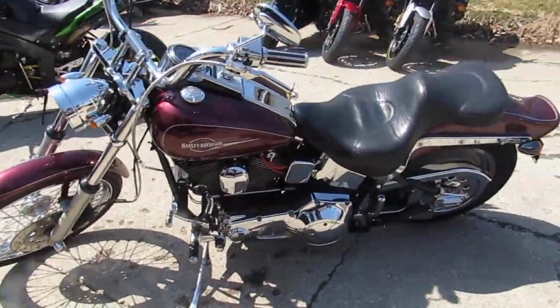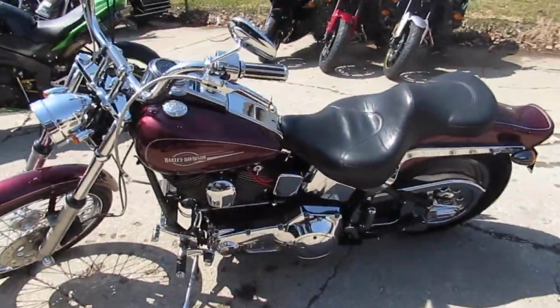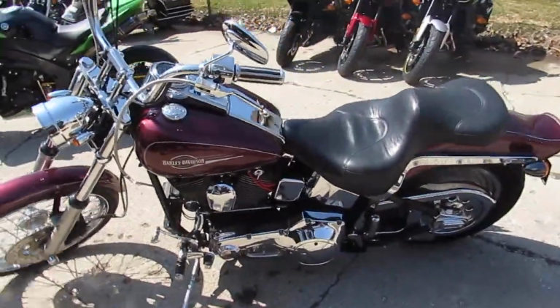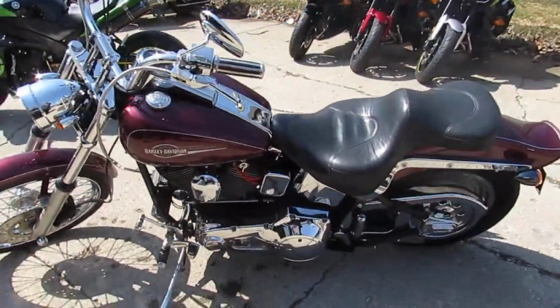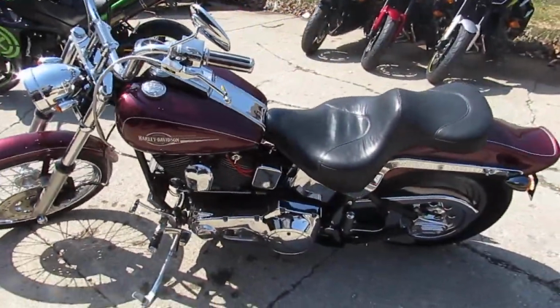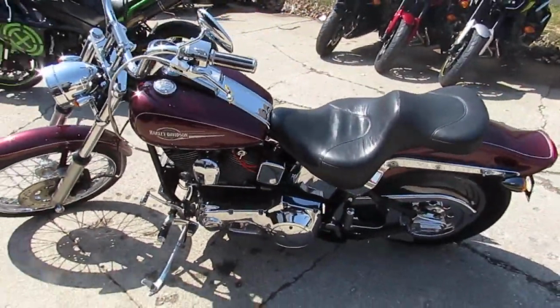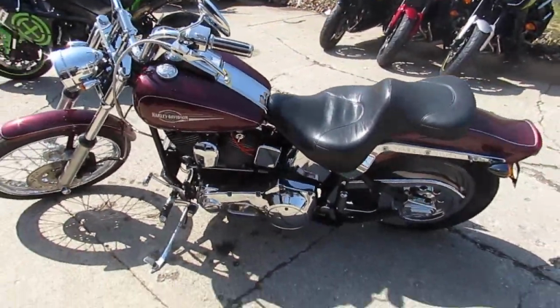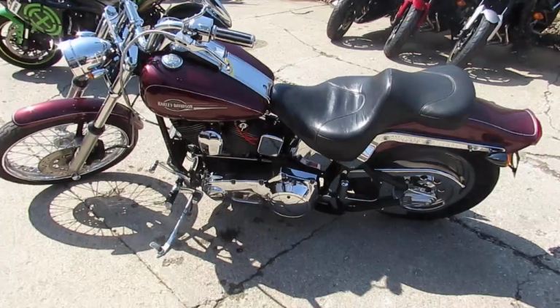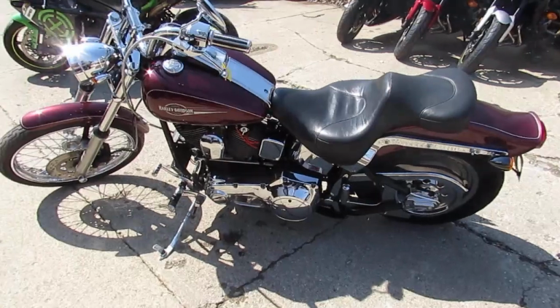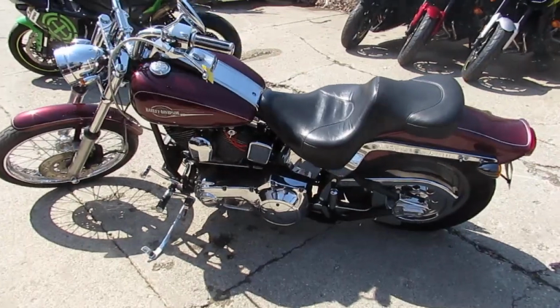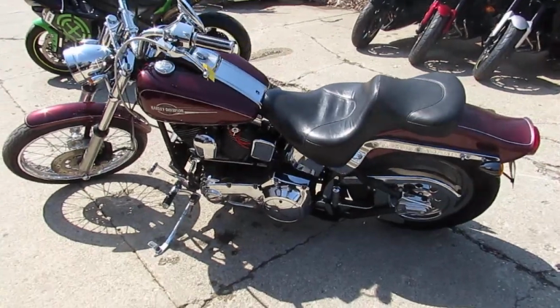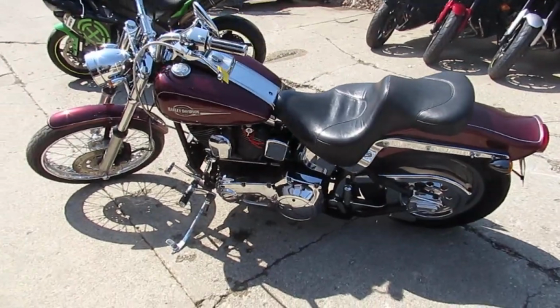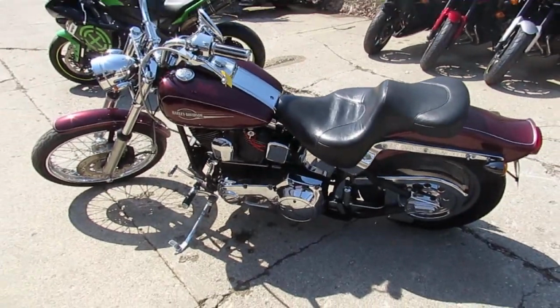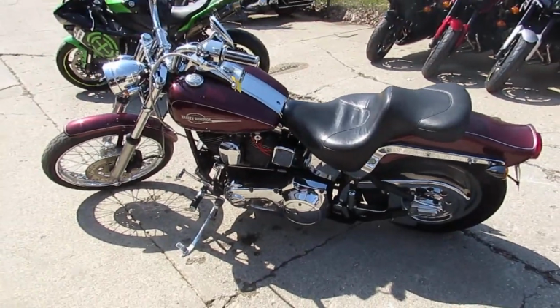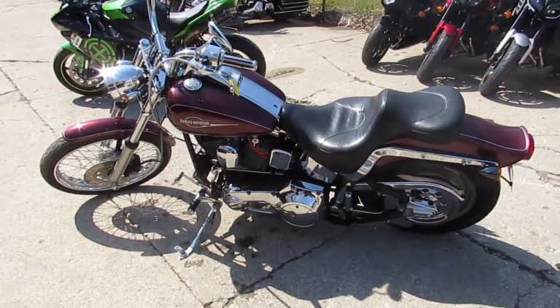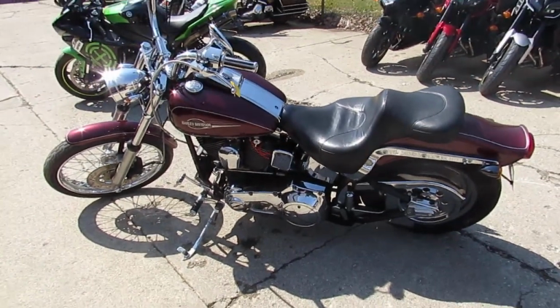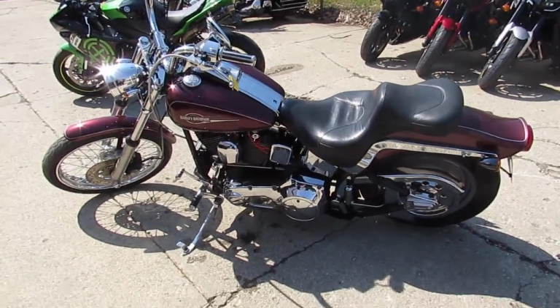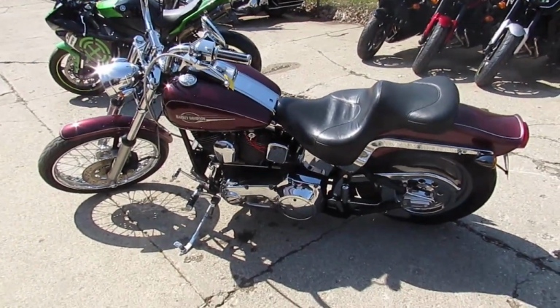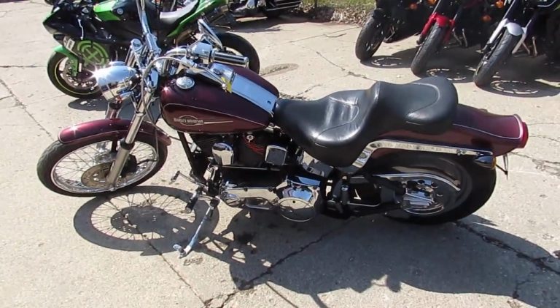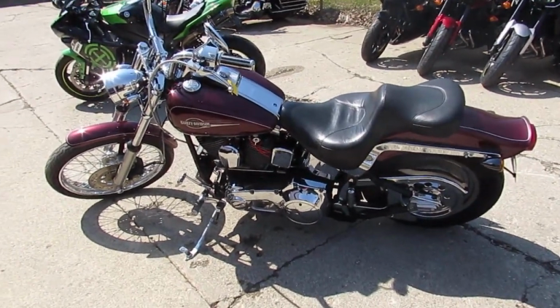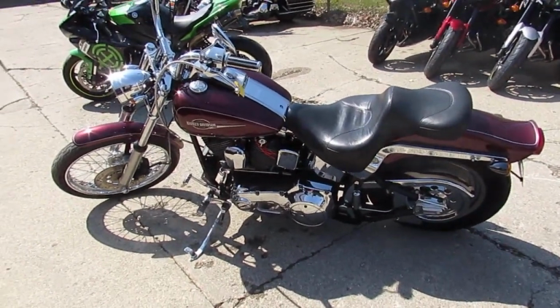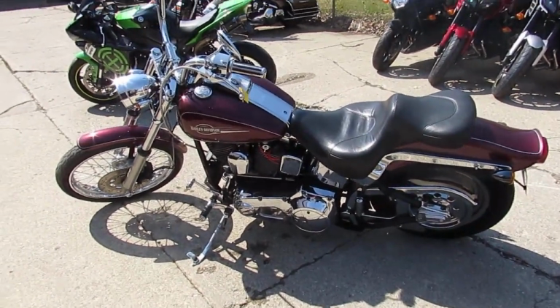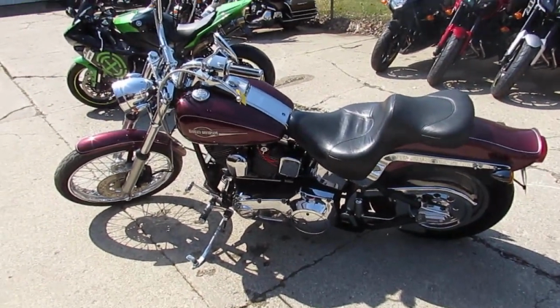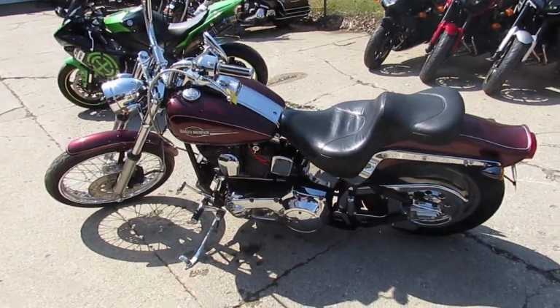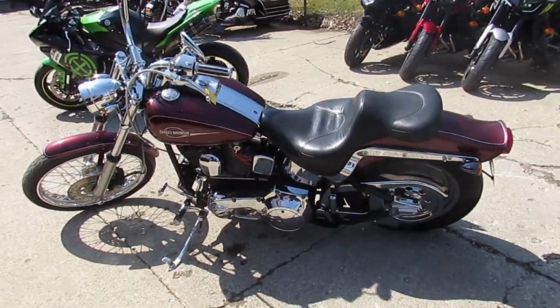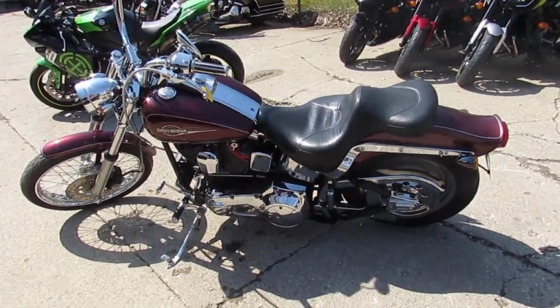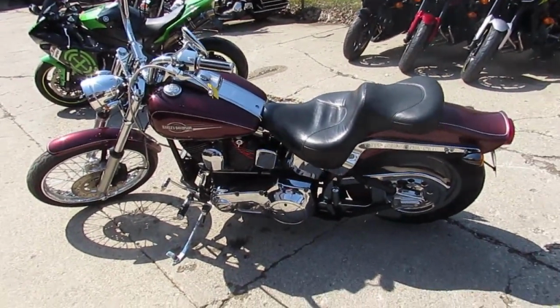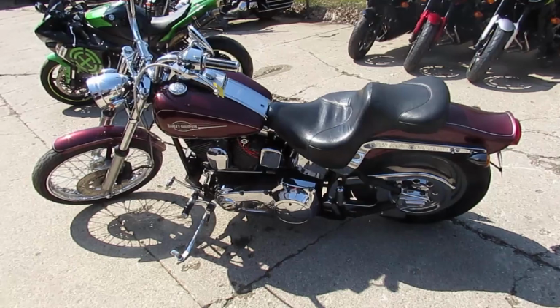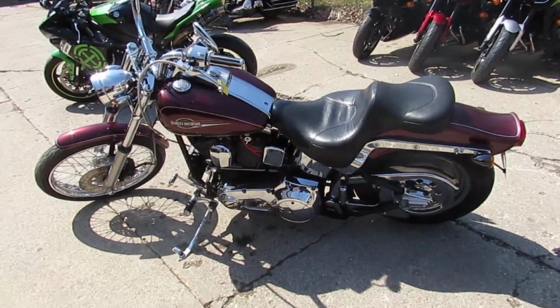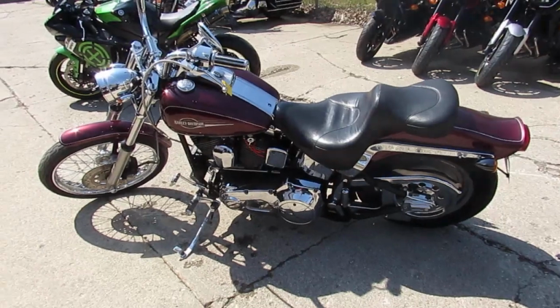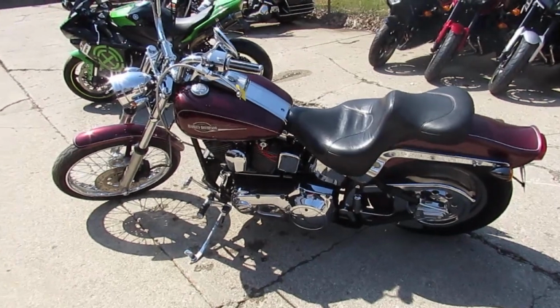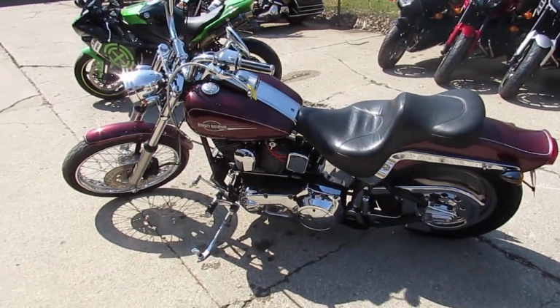It's got the upsweep exhaust, it's got the Evo motor — so anybody looking for an evolution style motor, this one has it. It's a great bike.